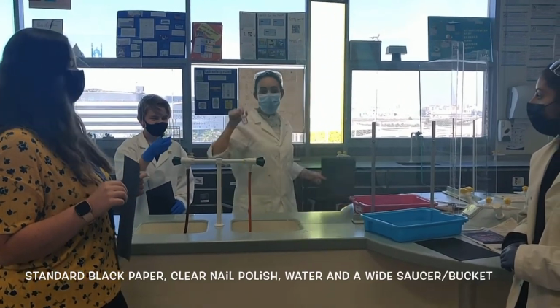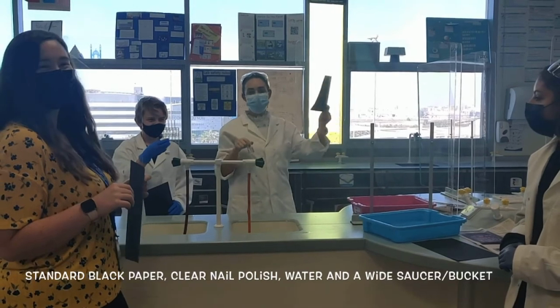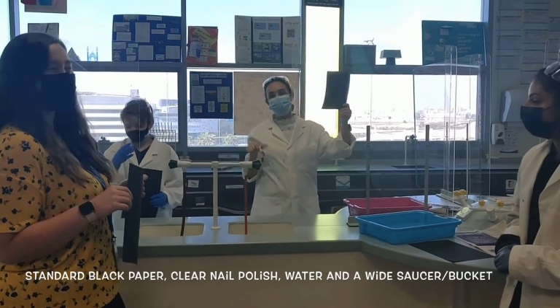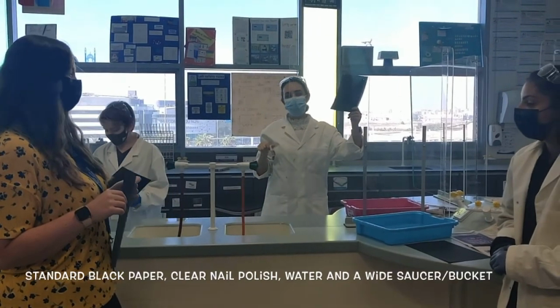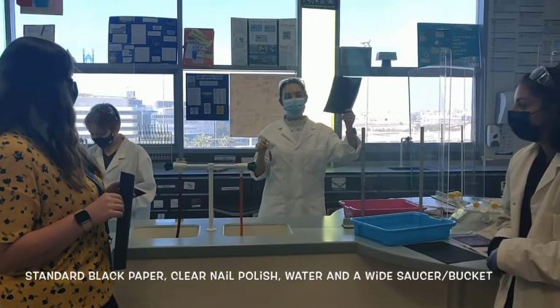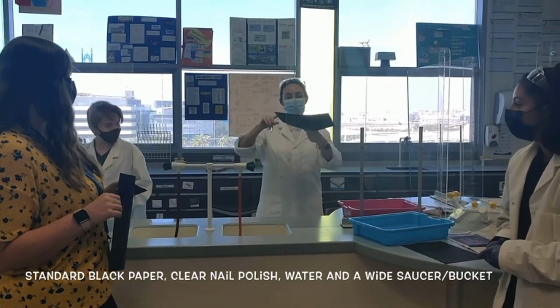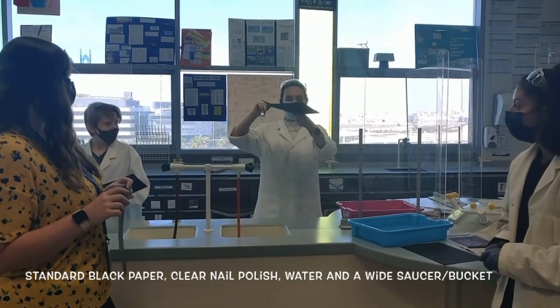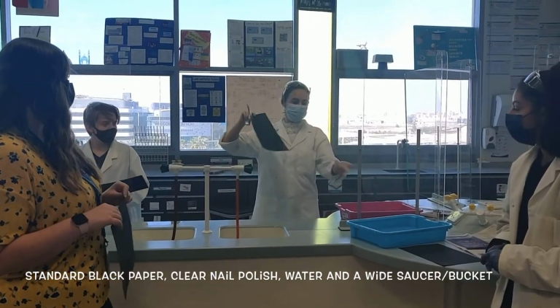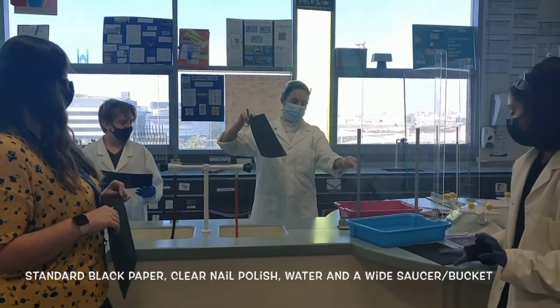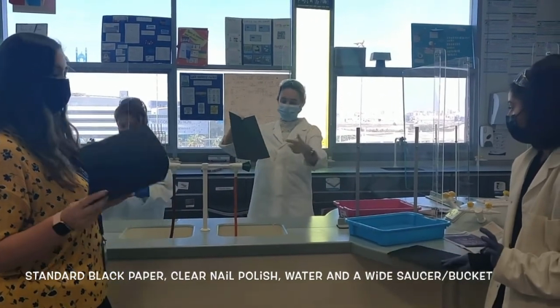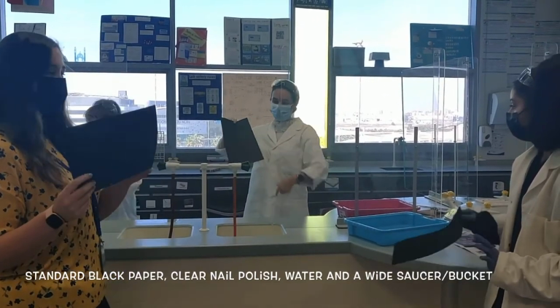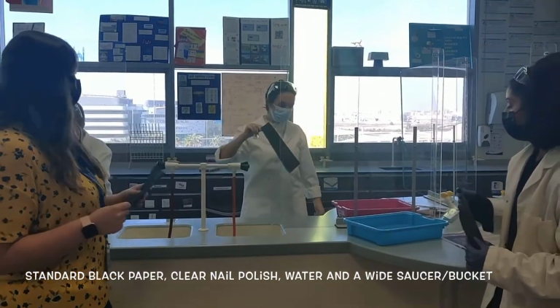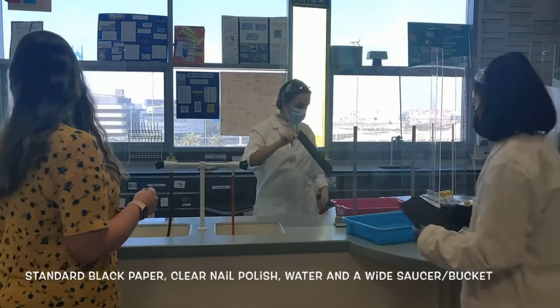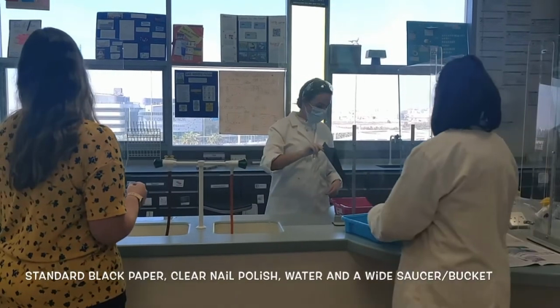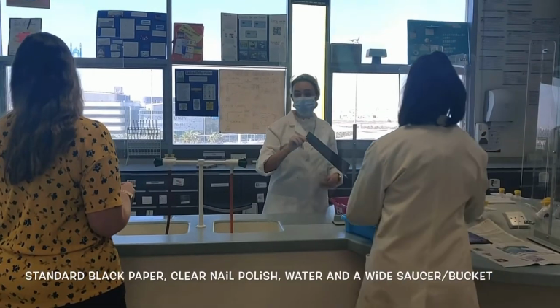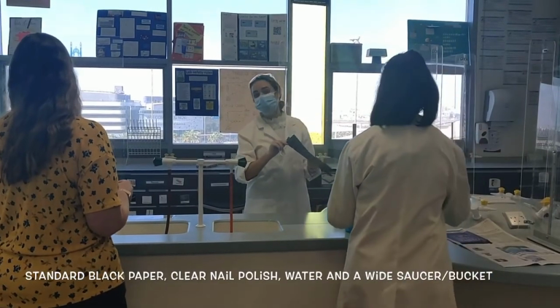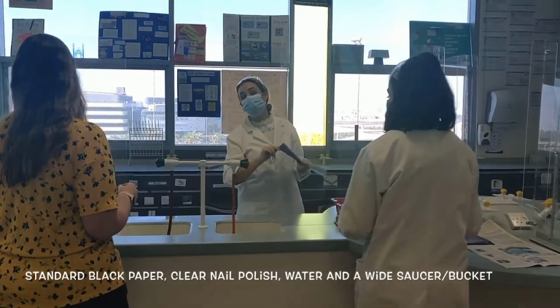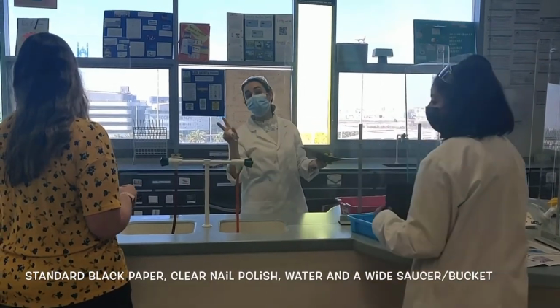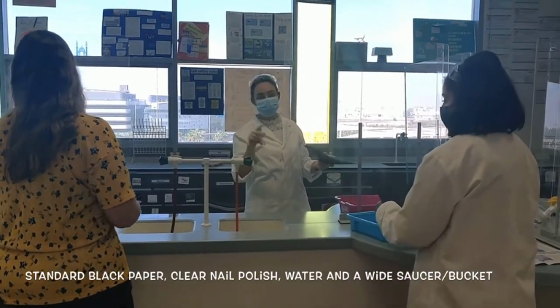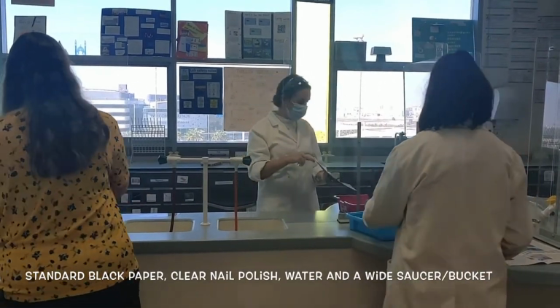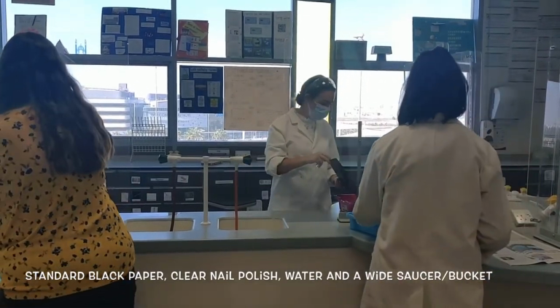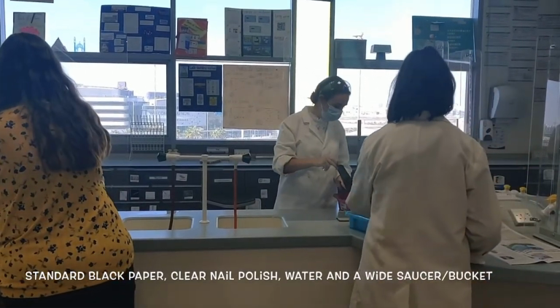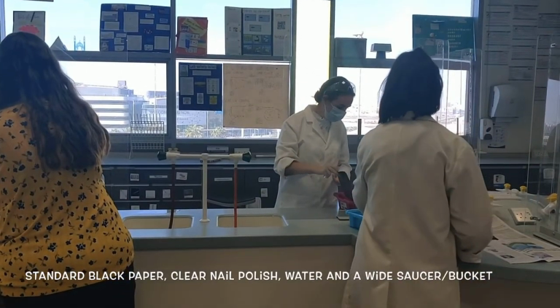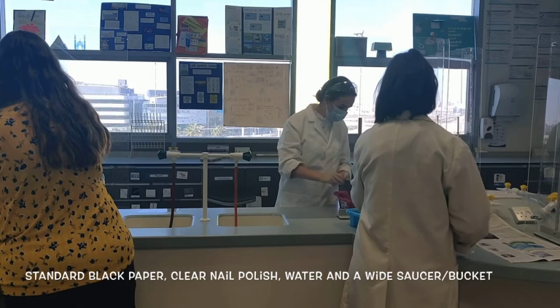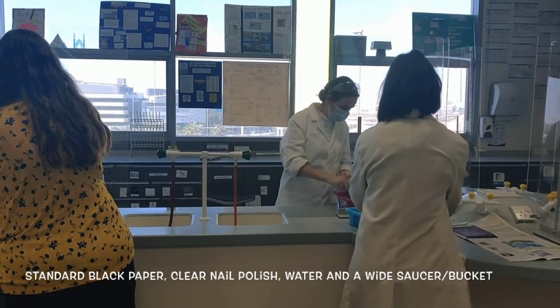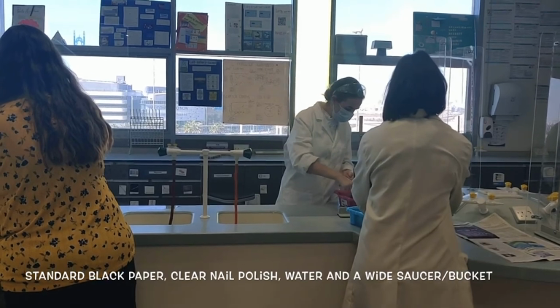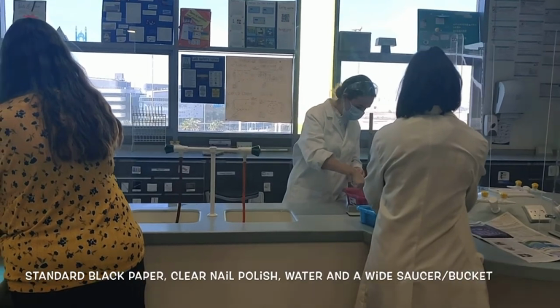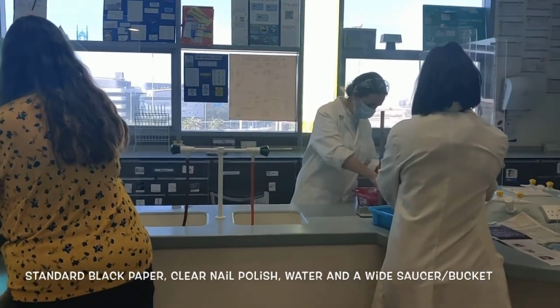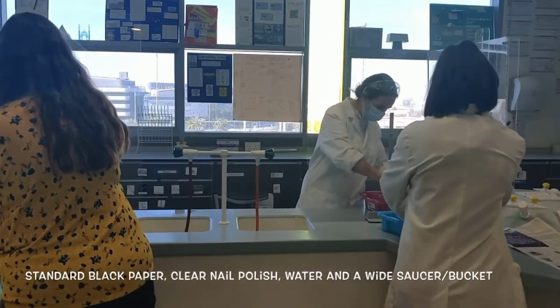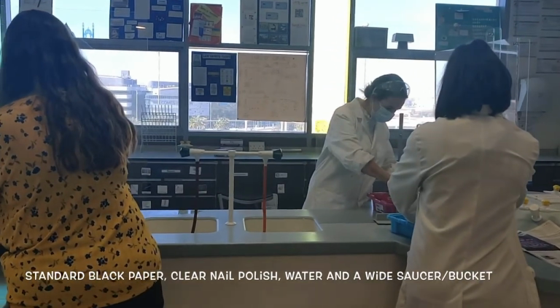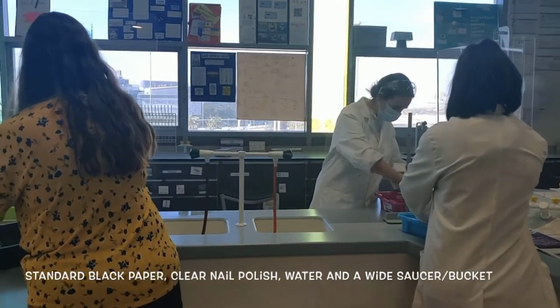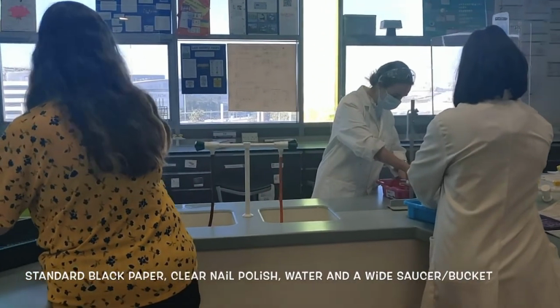What we have to do first is we have to put our black paper and submerge it into our trays. What you could do is you can use your saucer at home or a big plate. Right, submerge it all.